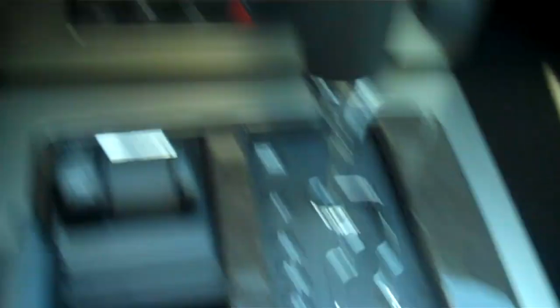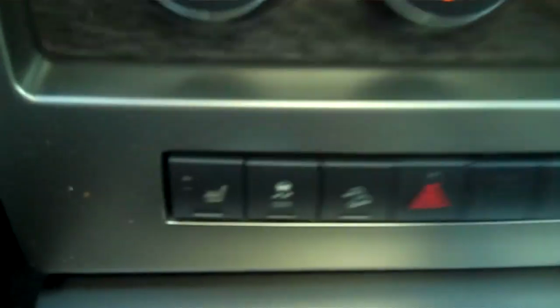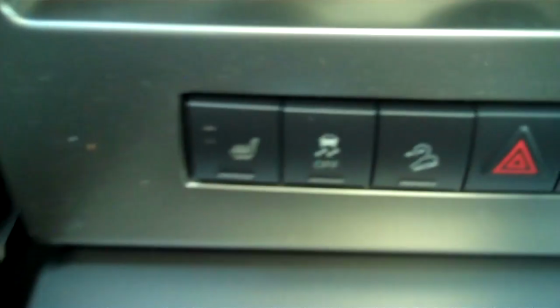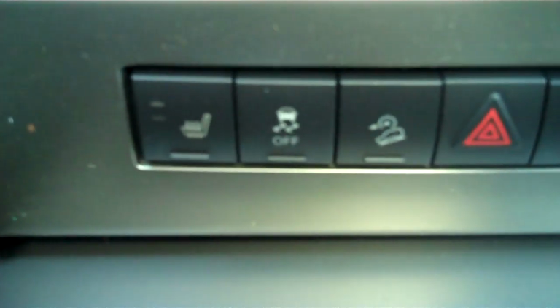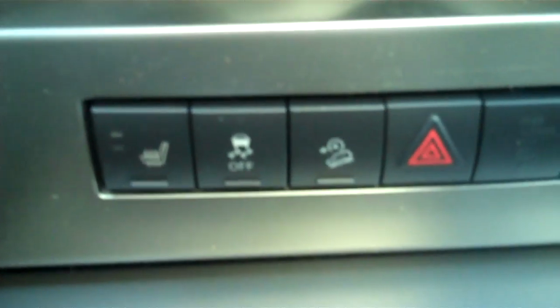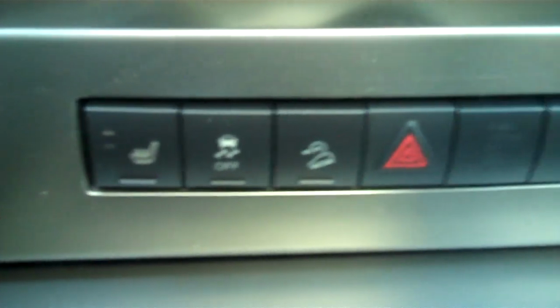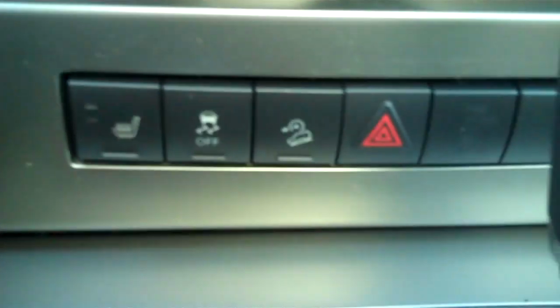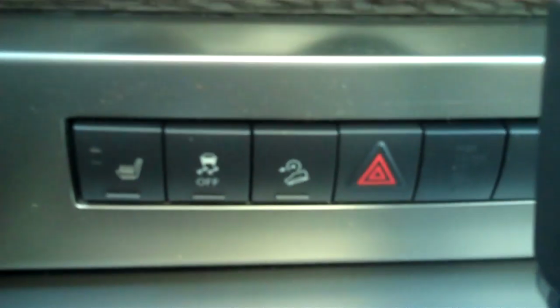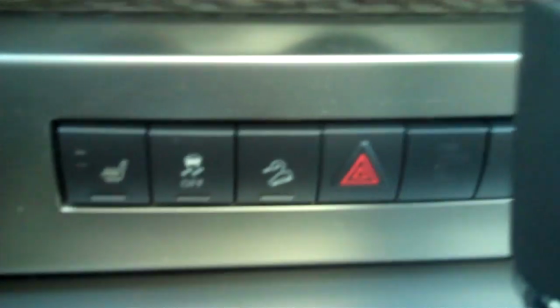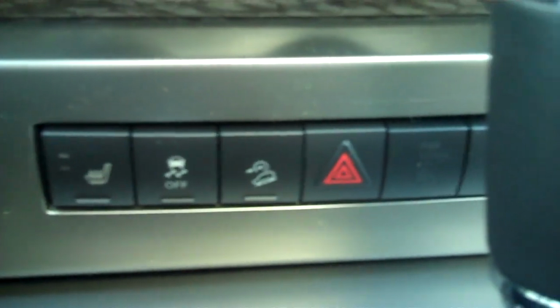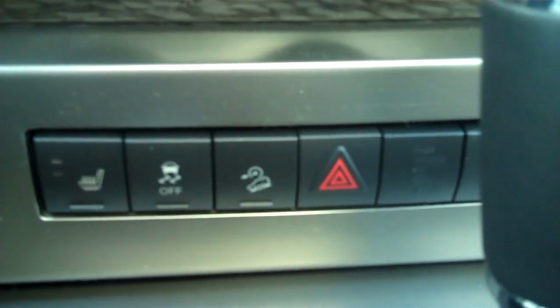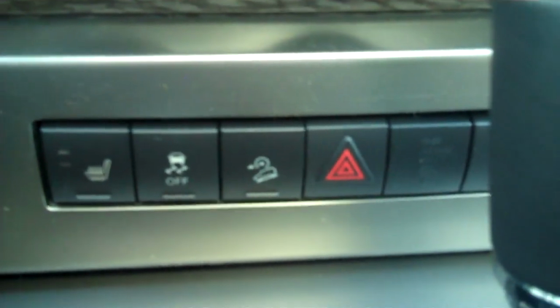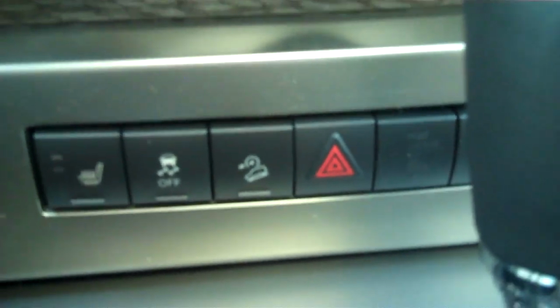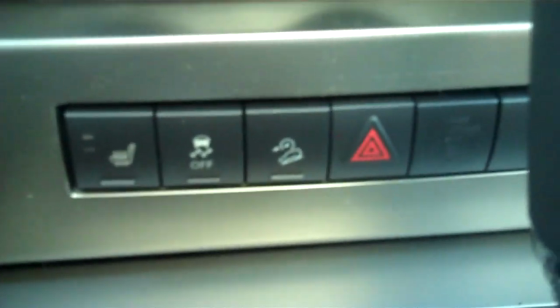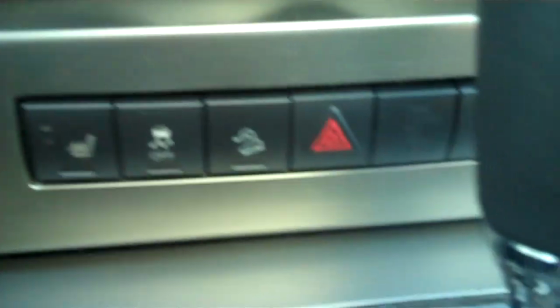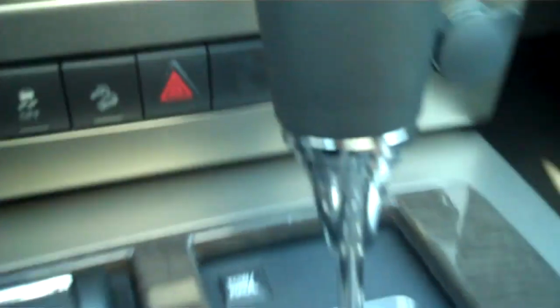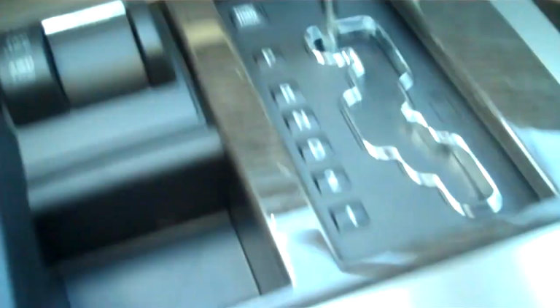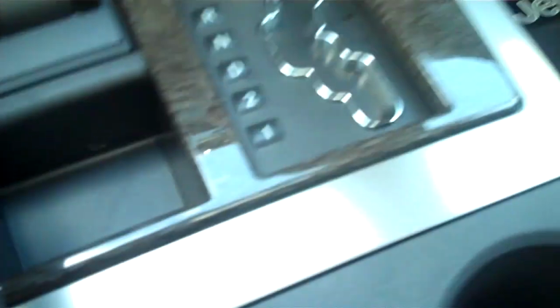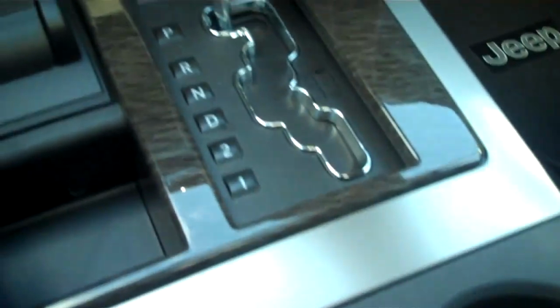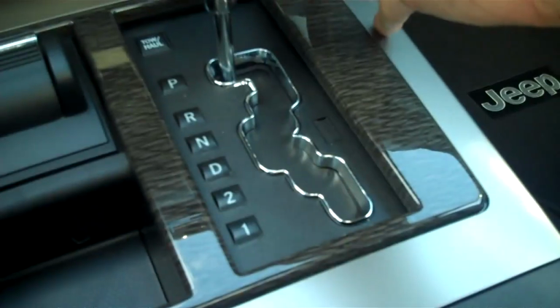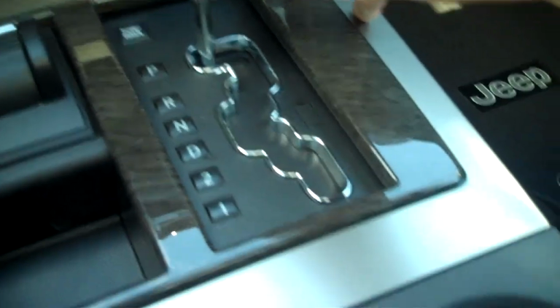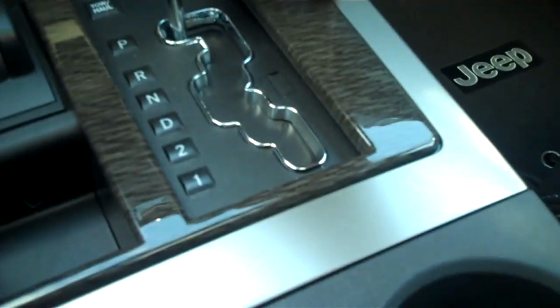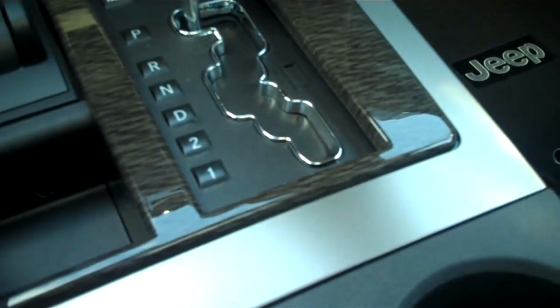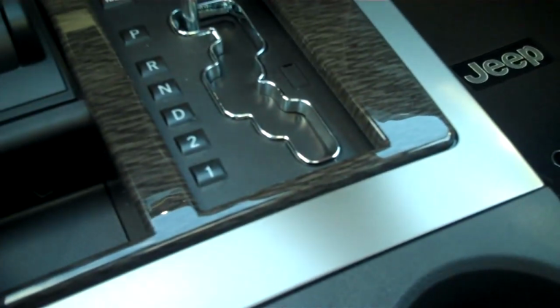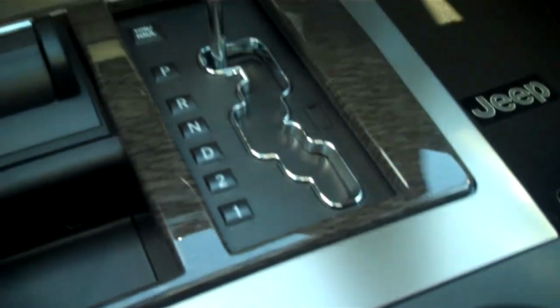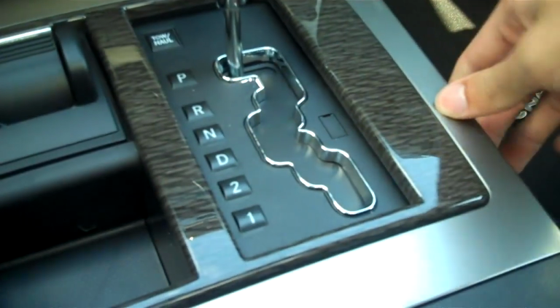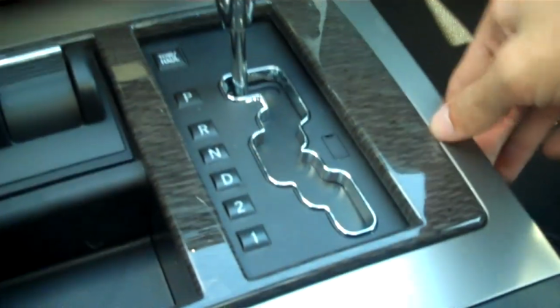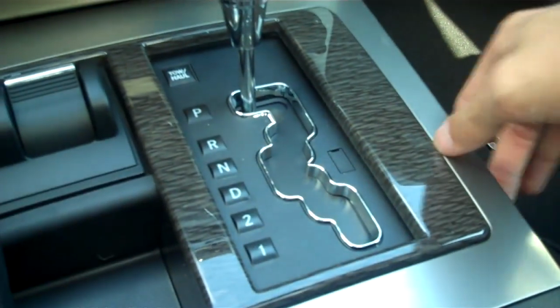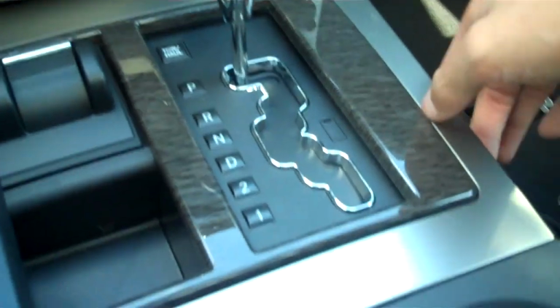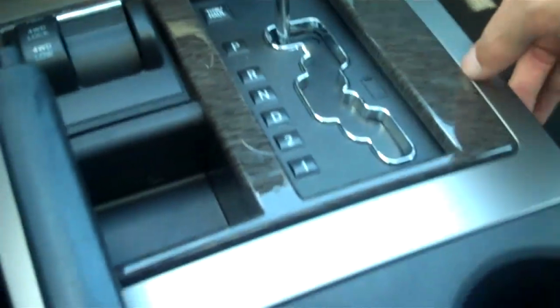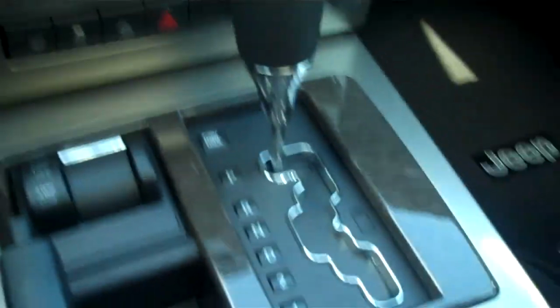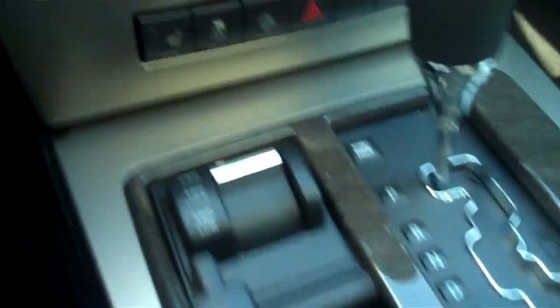This does have heated seats. Traction control, cruise, hill descent, and hazards. Does have first, second, and drive for when you're towing something a short distance — you can just stick it in first or second gear.